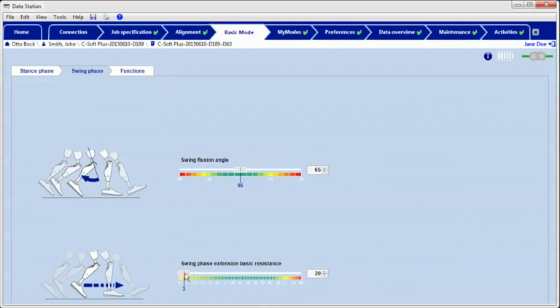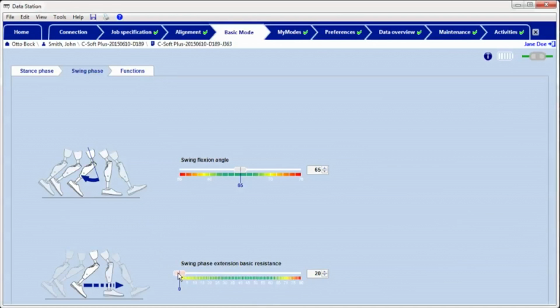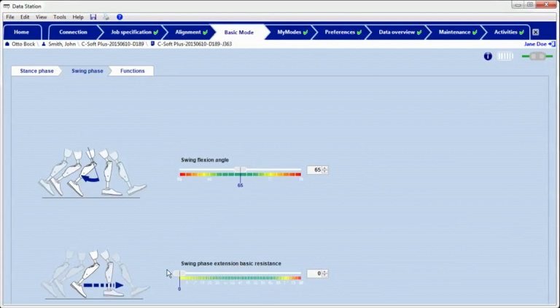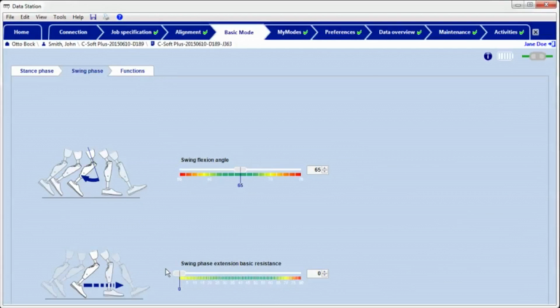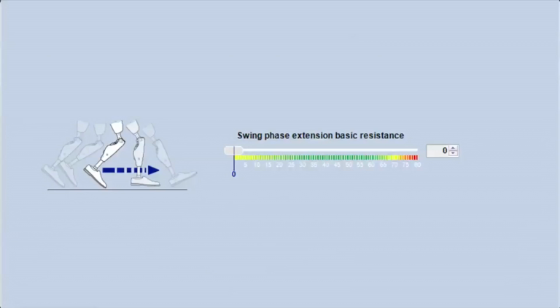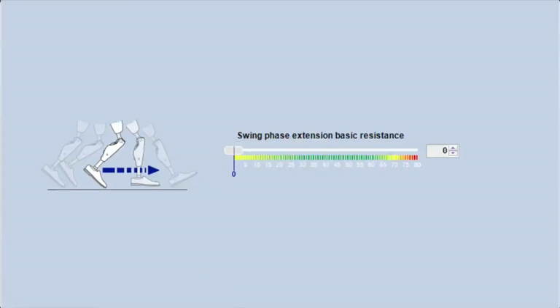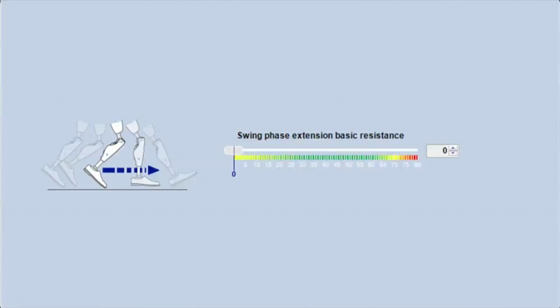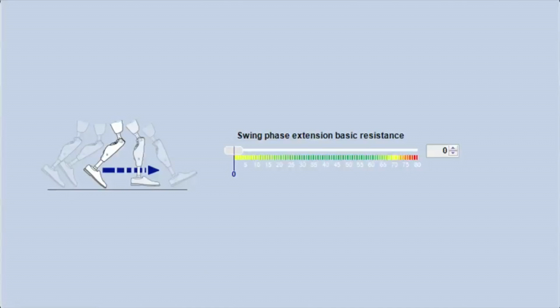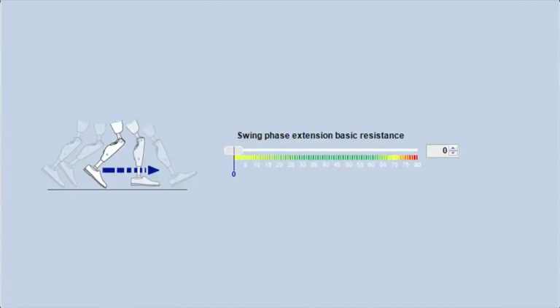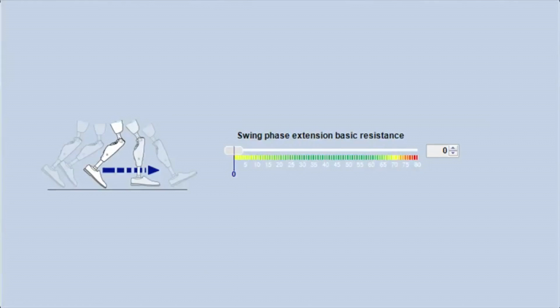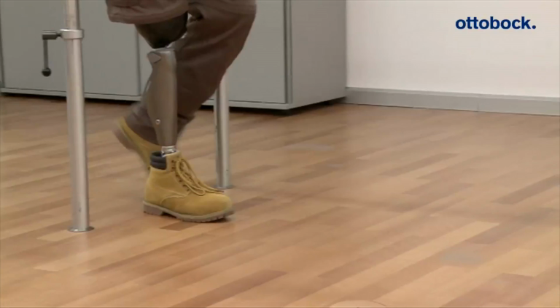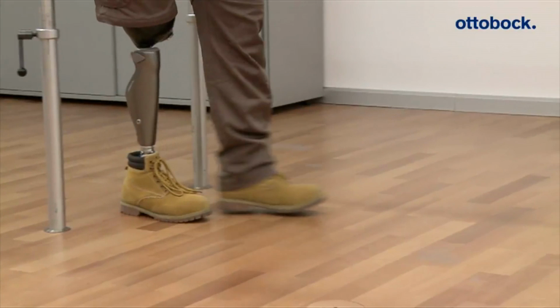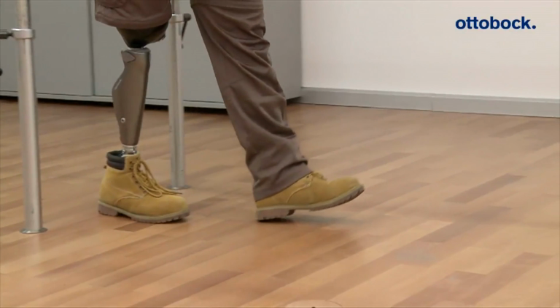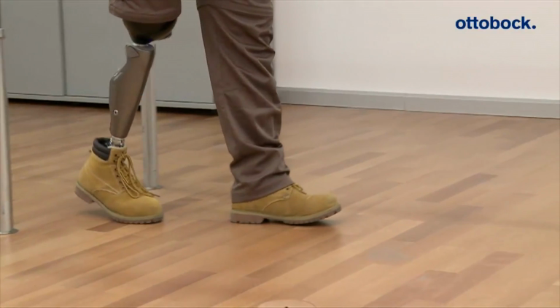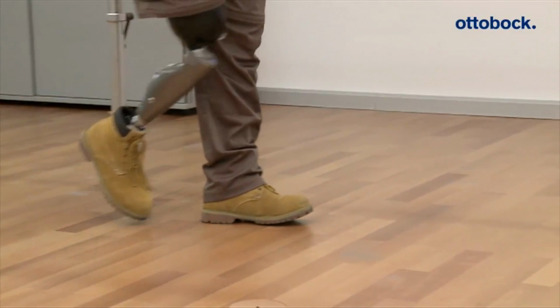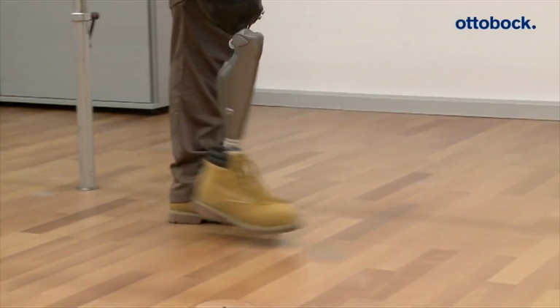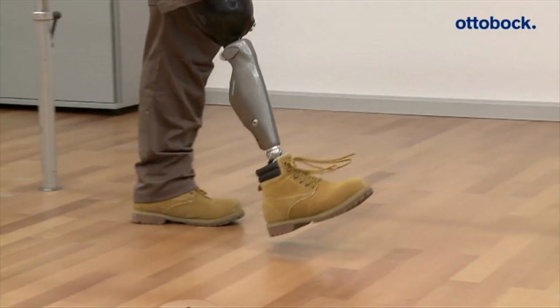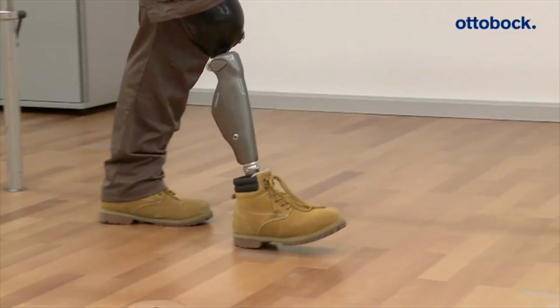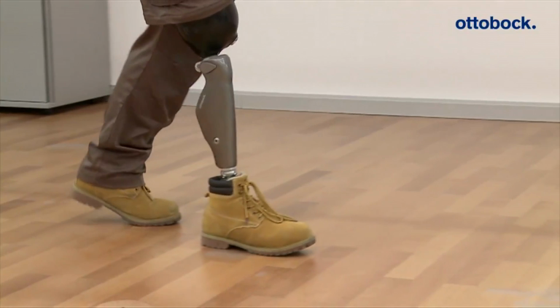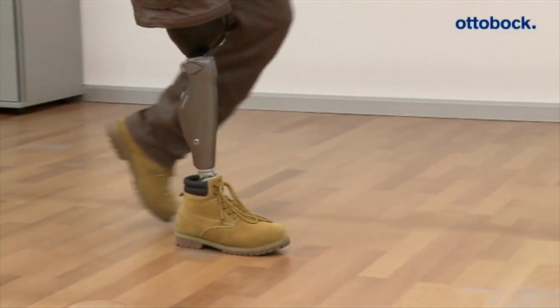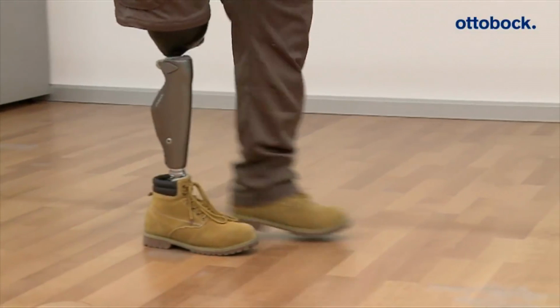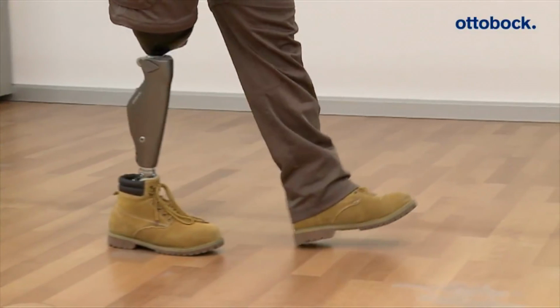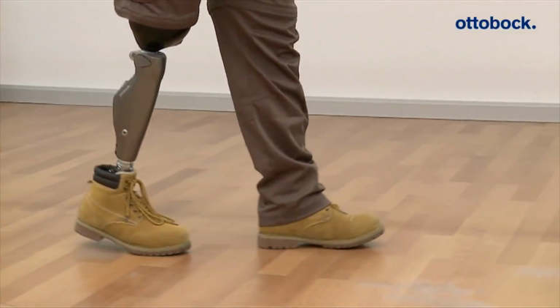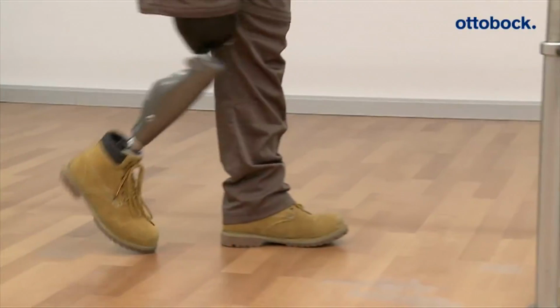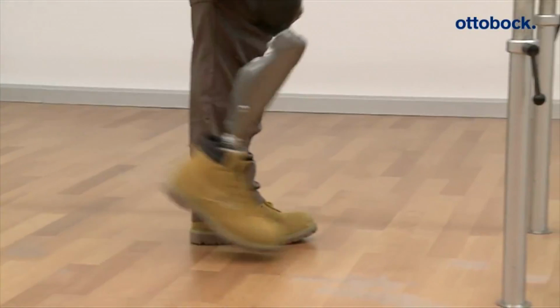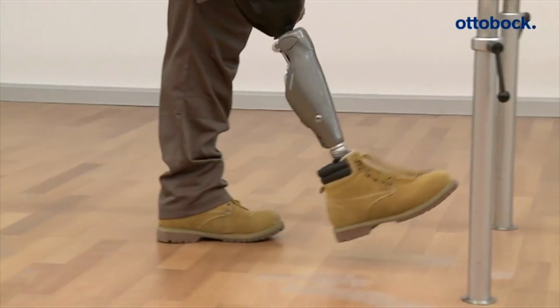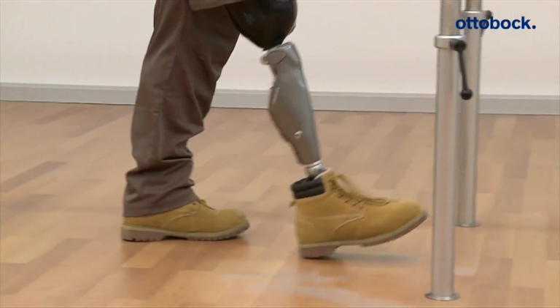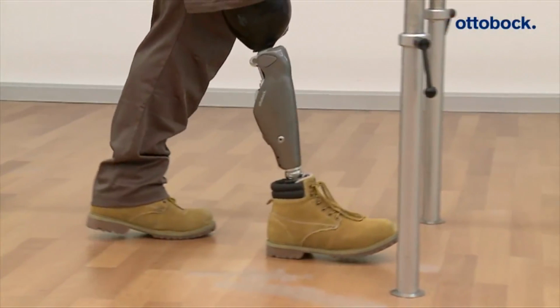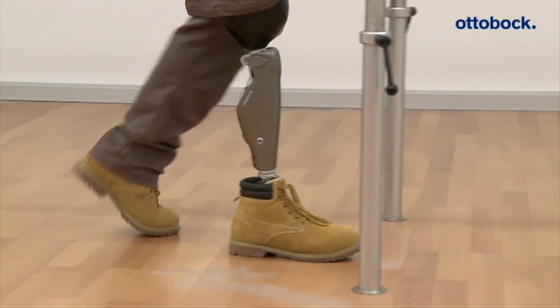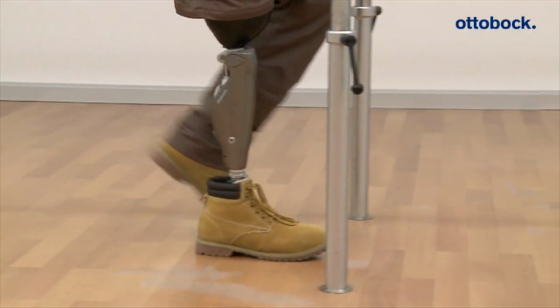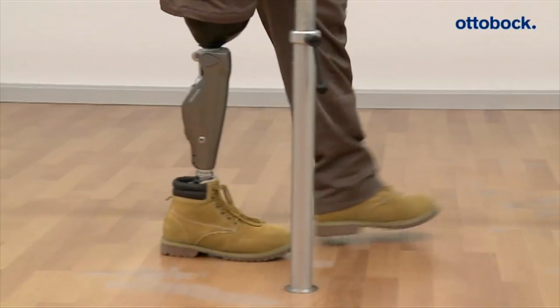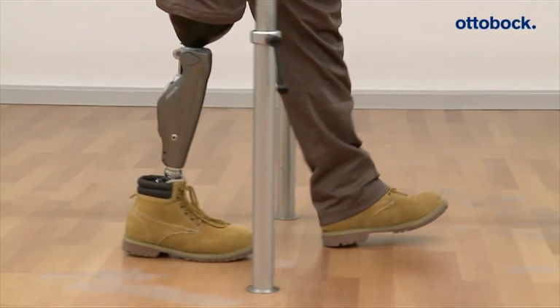If the basic resistance is set significantly too low, the prosthesis swings forward too fast. The patient can get the feeling that the thigh is being pulled forward by the prosthesis. The gait appears asymmetric.